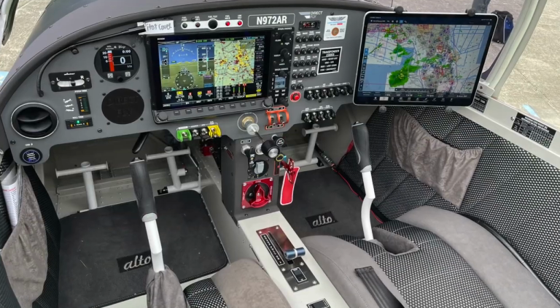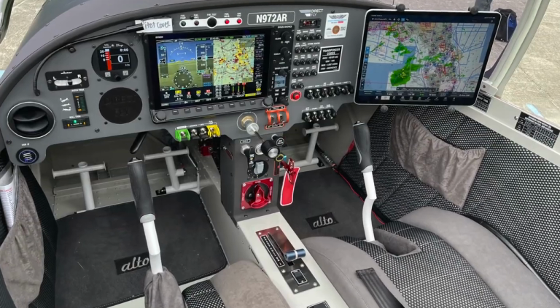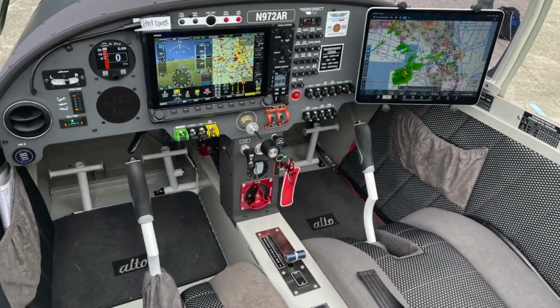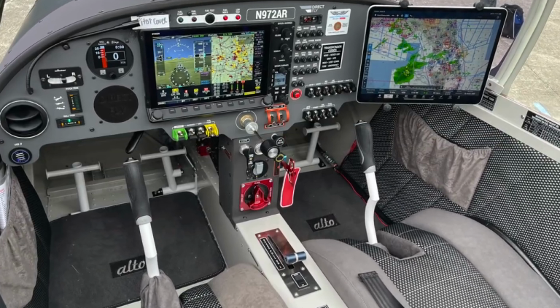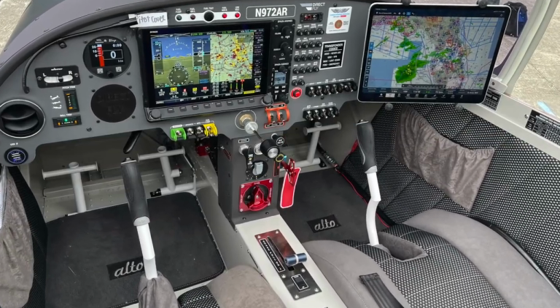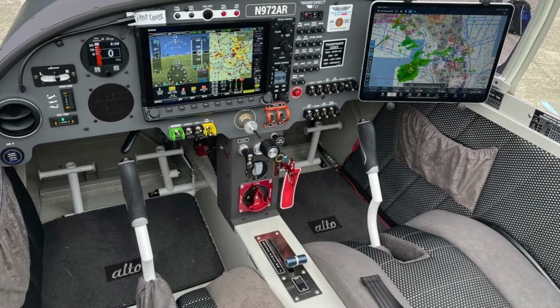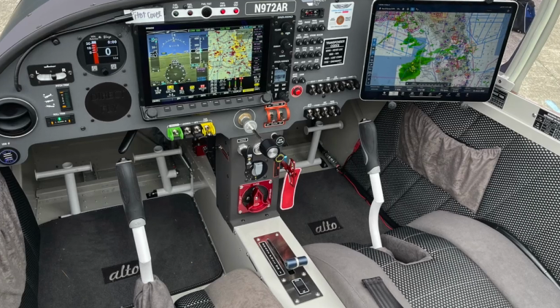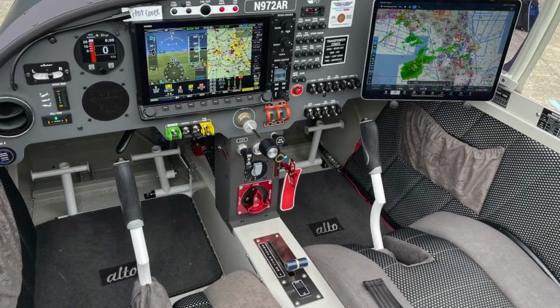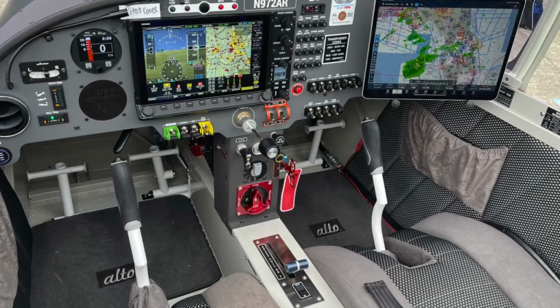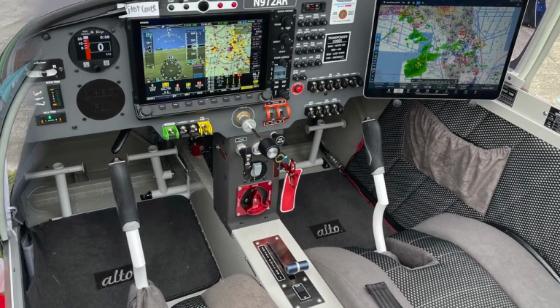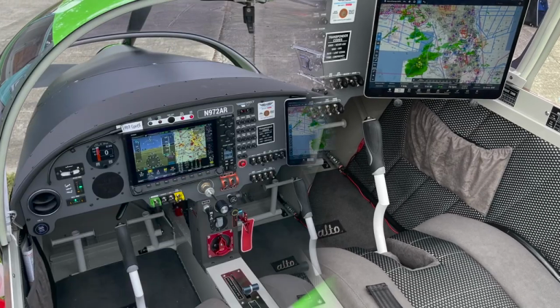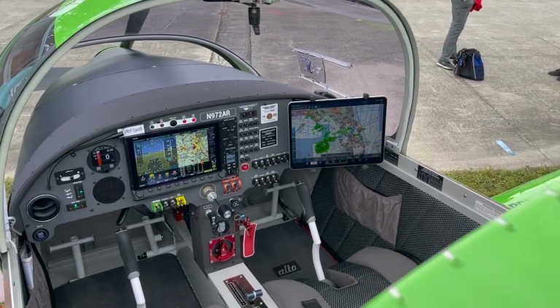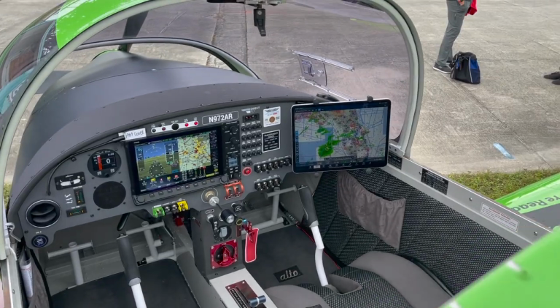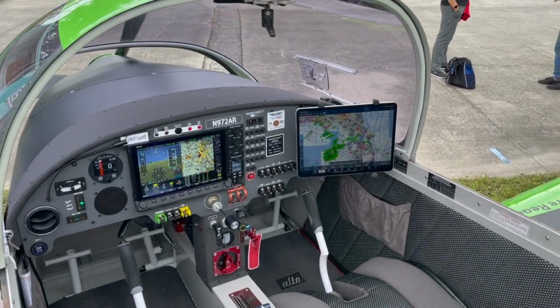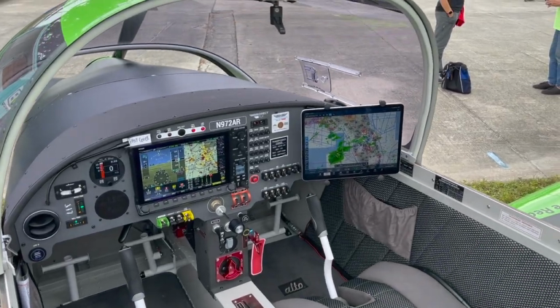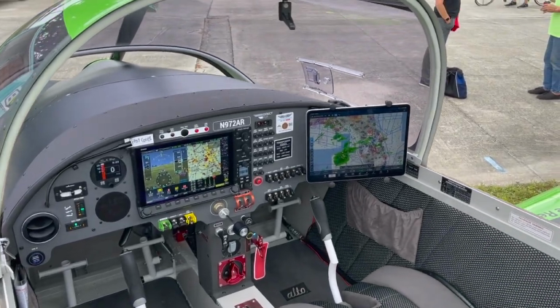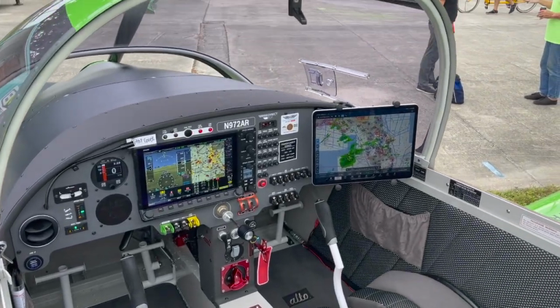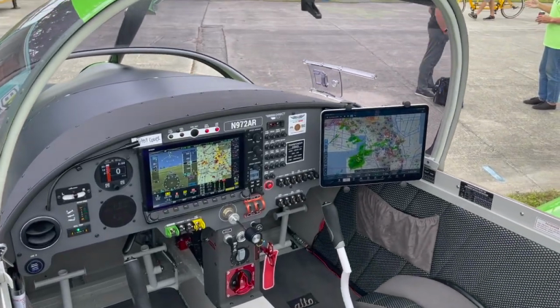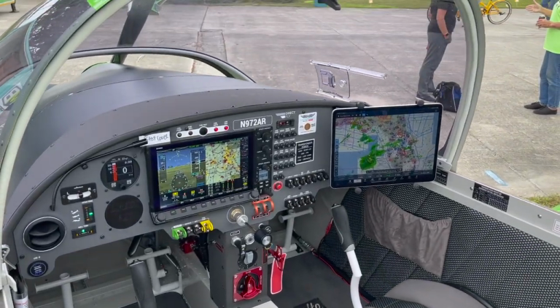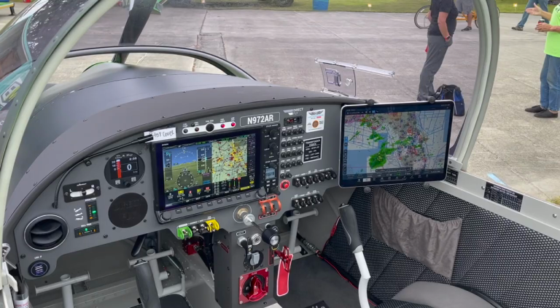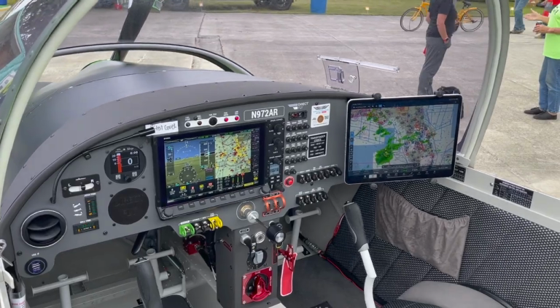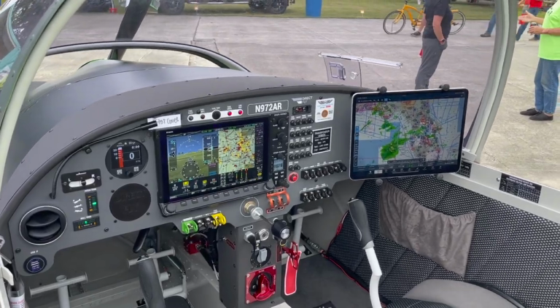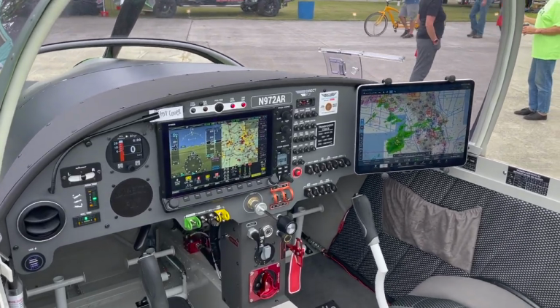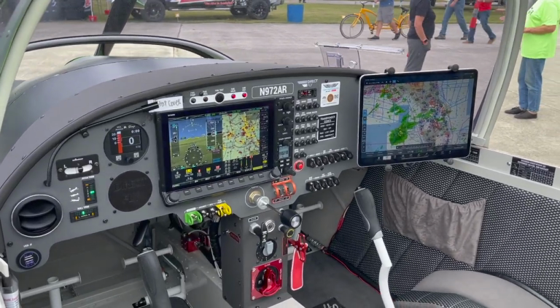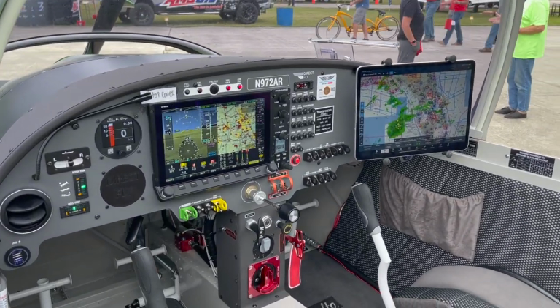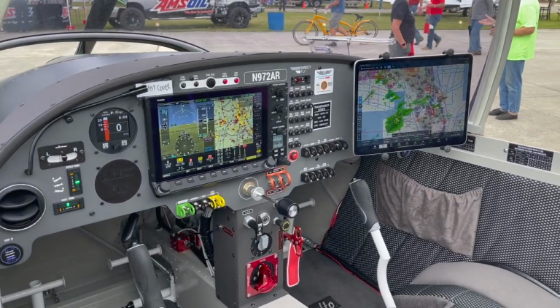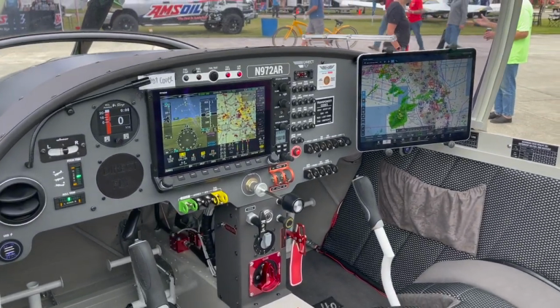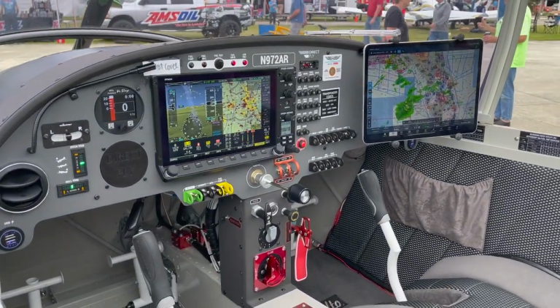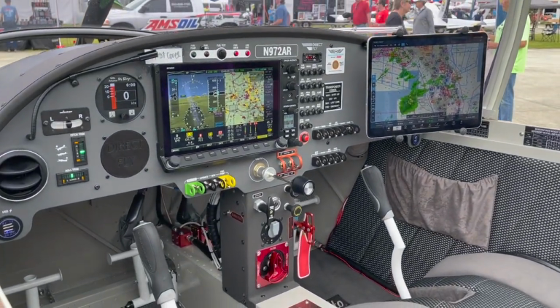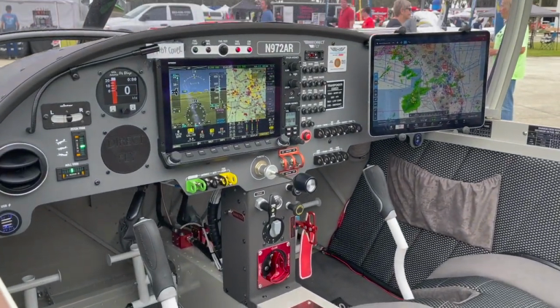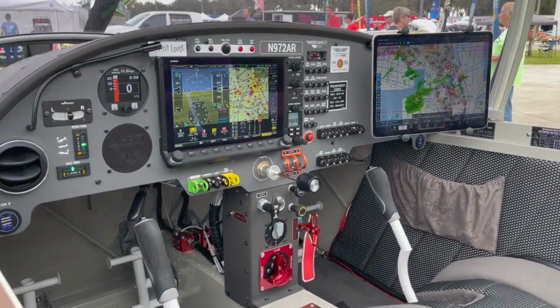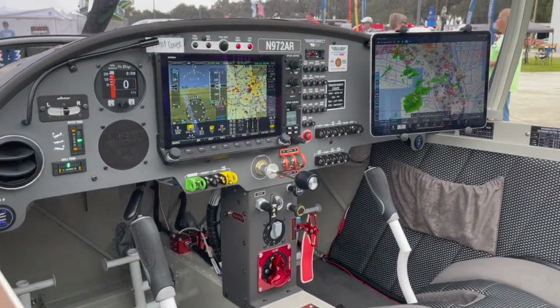Alto is equipped and ready for flight instruction, one of its strengths, actually. Full dual controls, rudder pedals on both sides, although it's a handbrake in the center for hydraulic braking of the Alto.